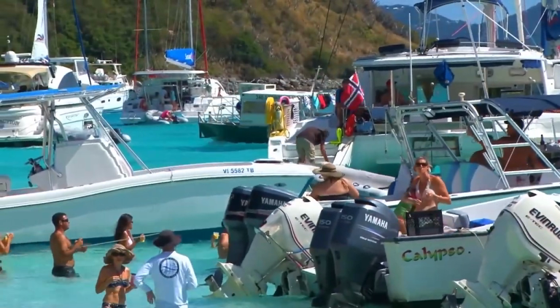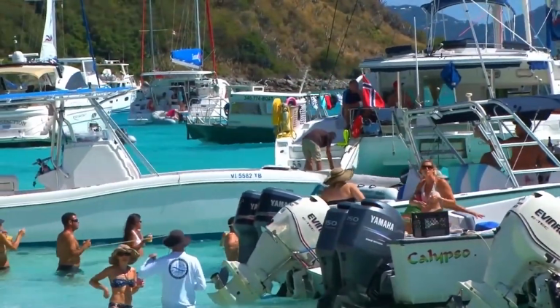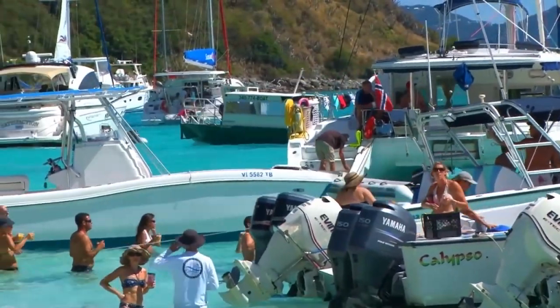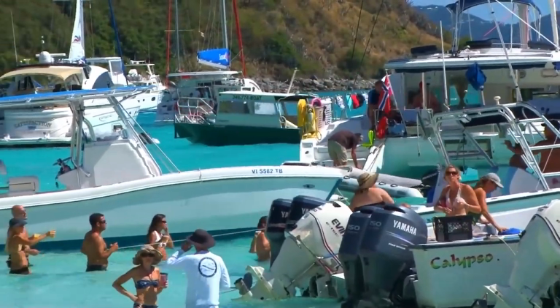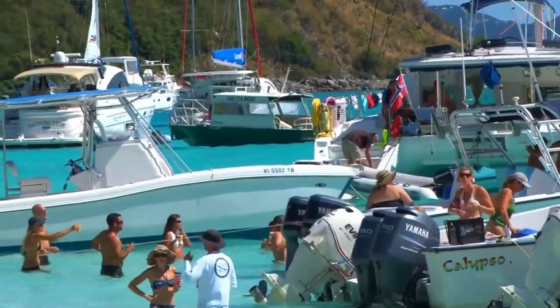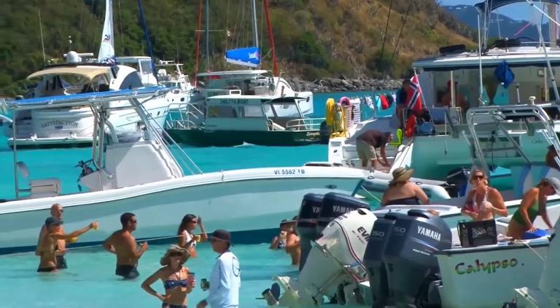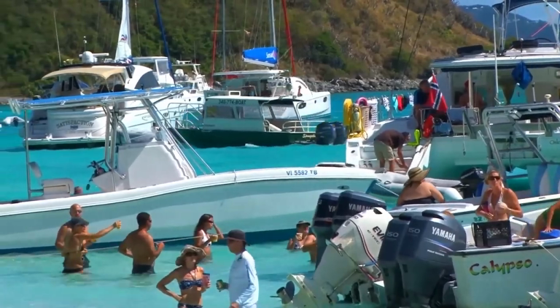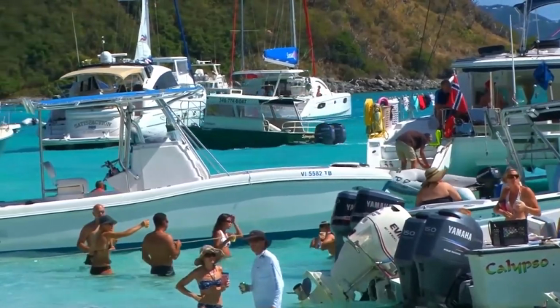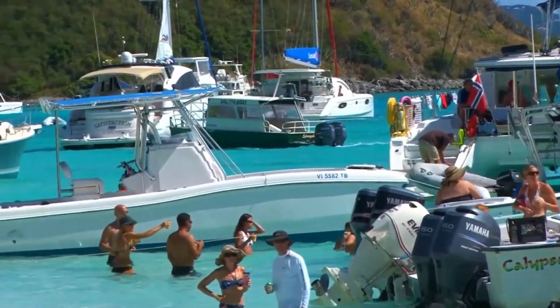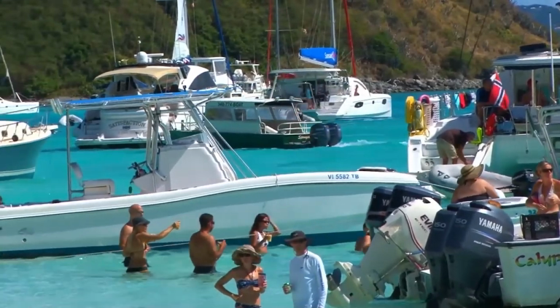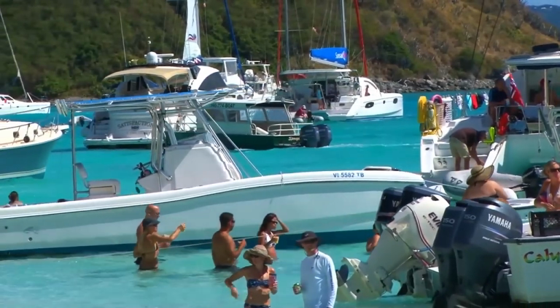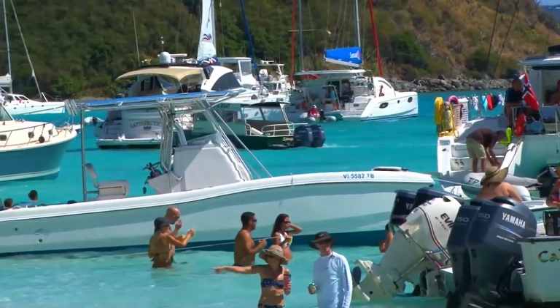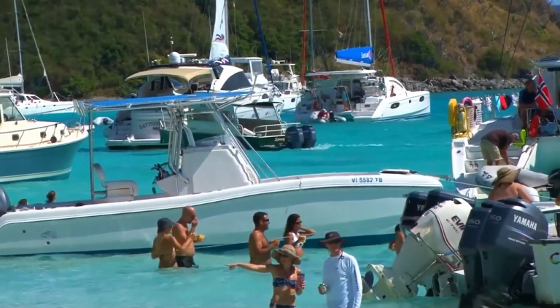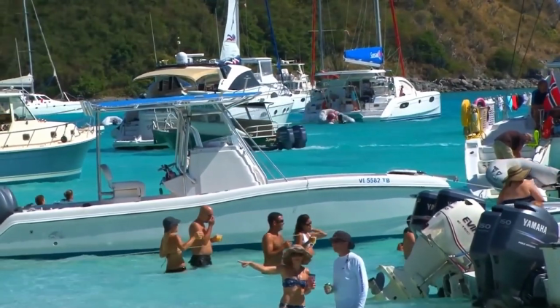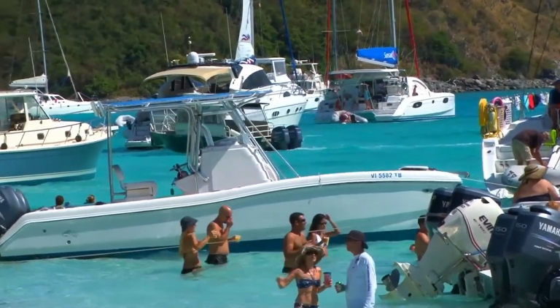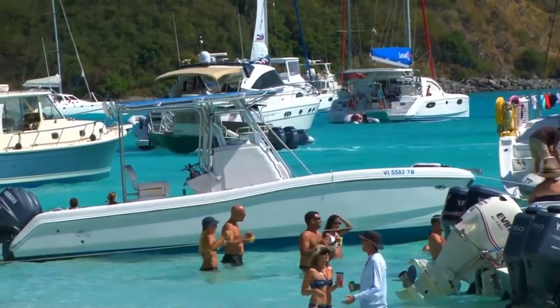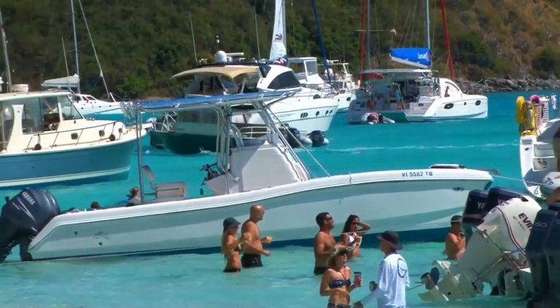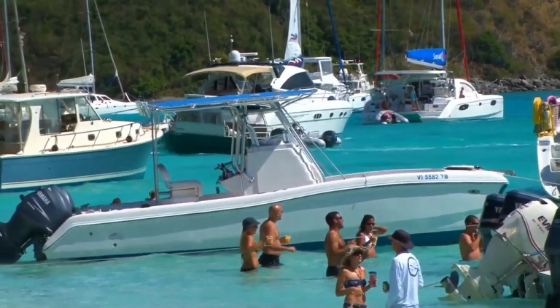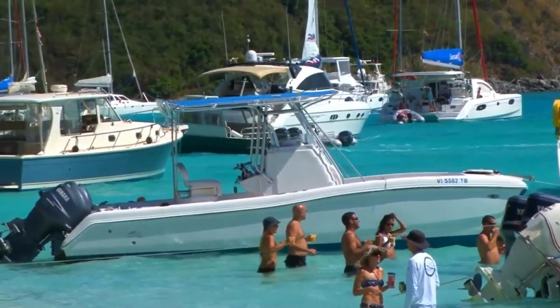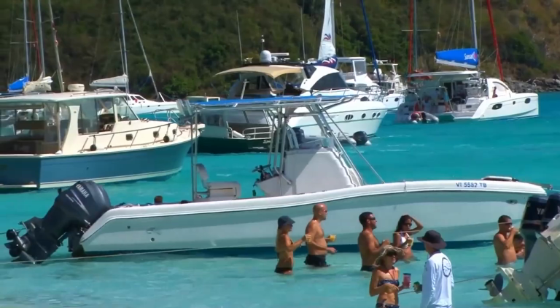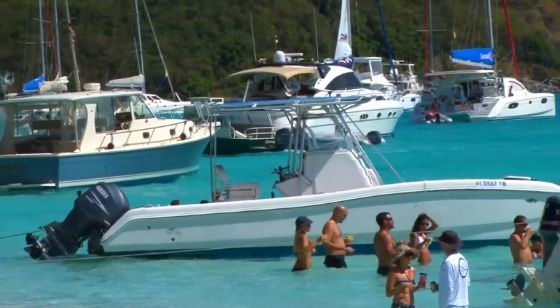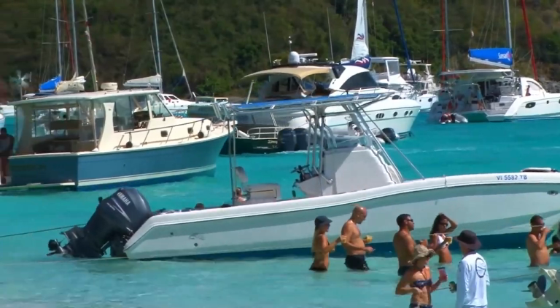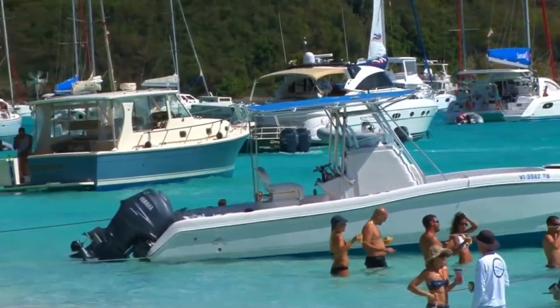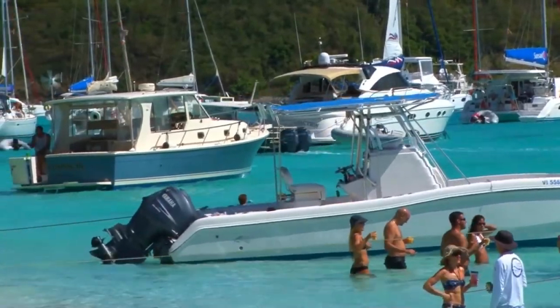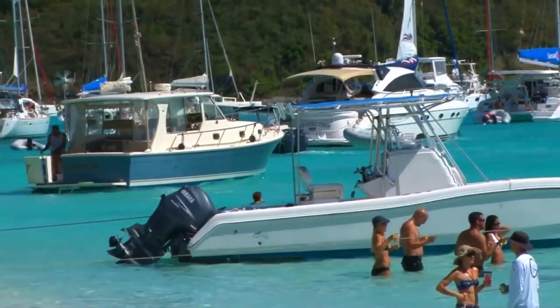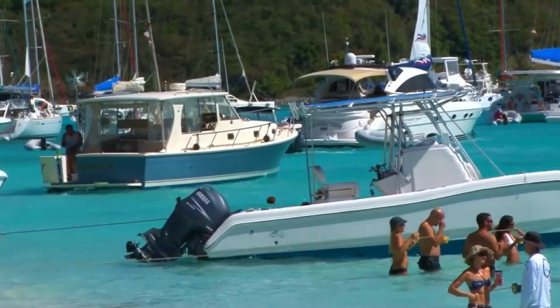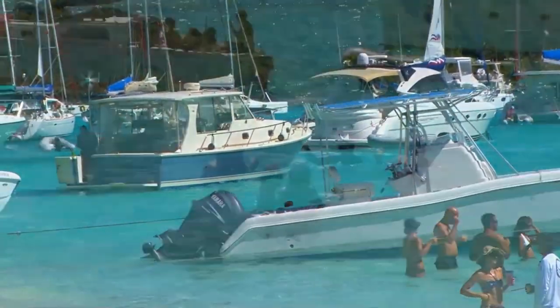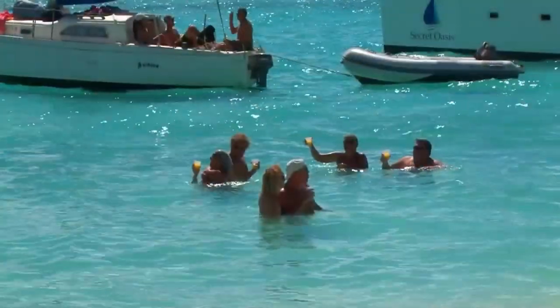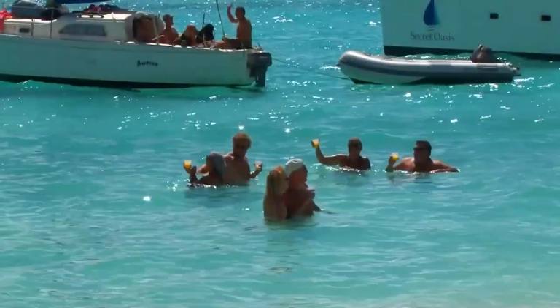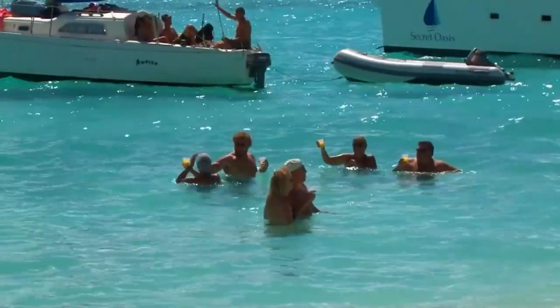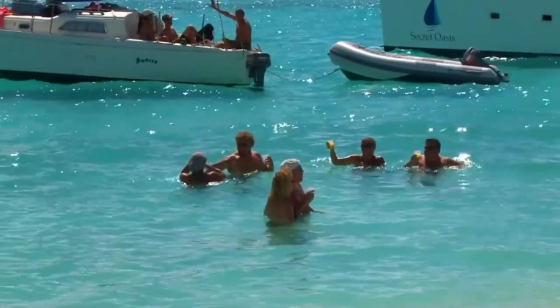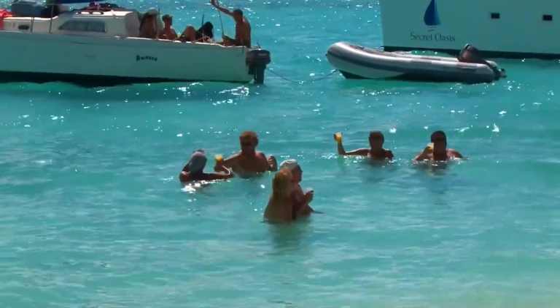The British Virgin Islands' beautiful beaches are arguably the main draw of this volcanic archipelago in the Caribbean. Most of the shorelines are lined with vibrant reefs that make them snorkeling havens.